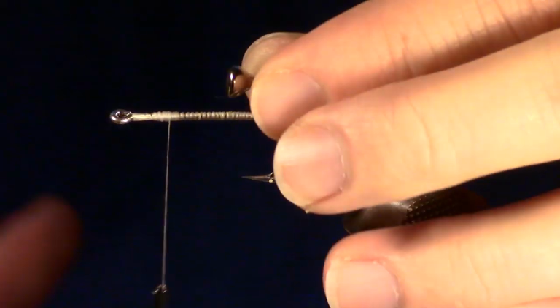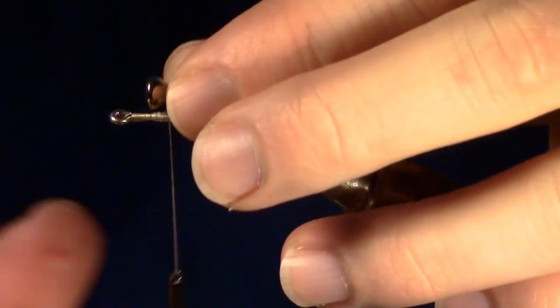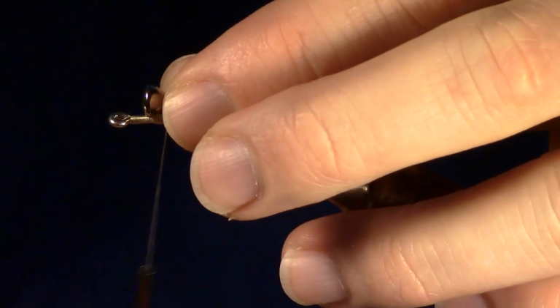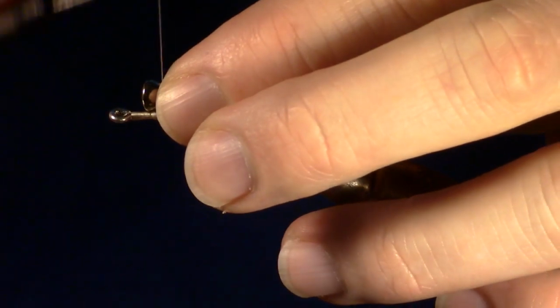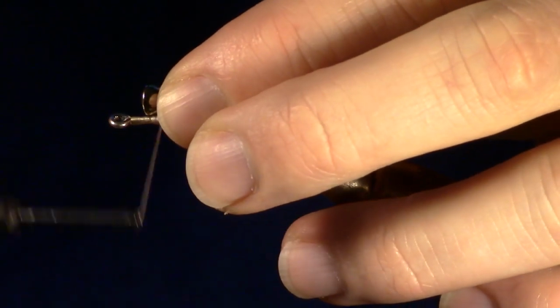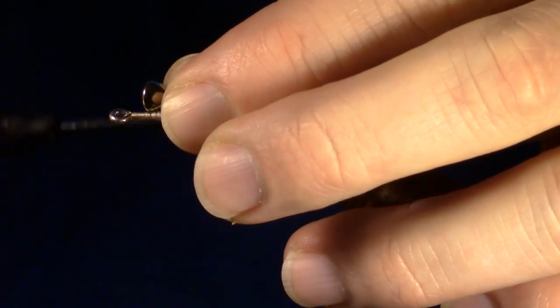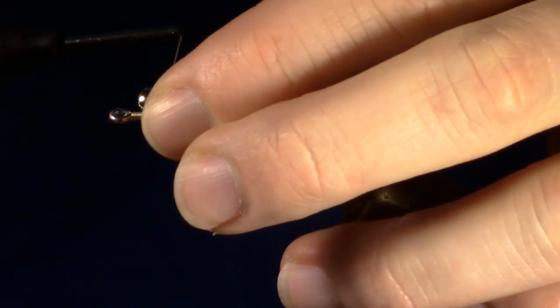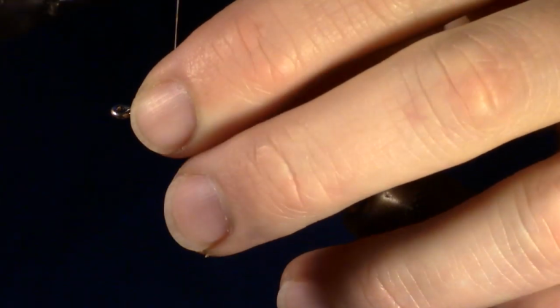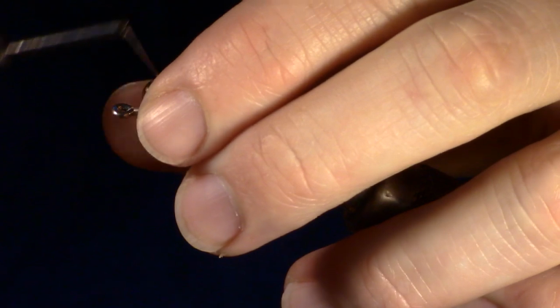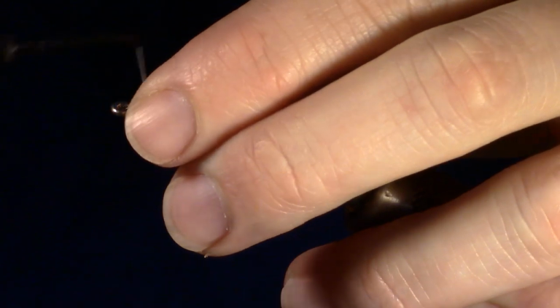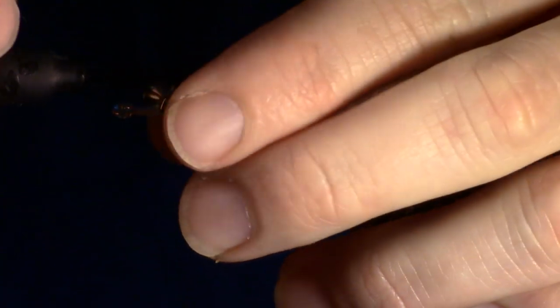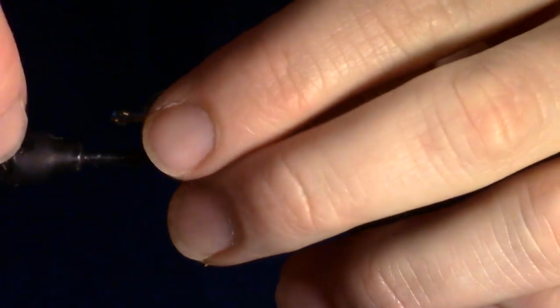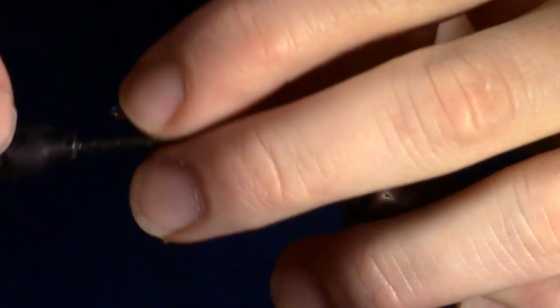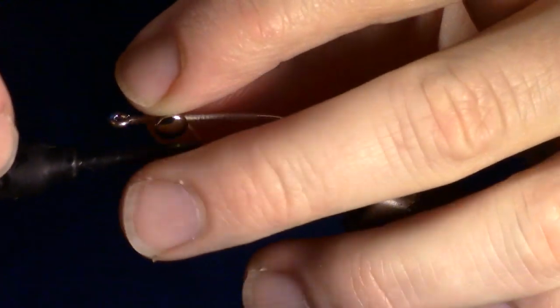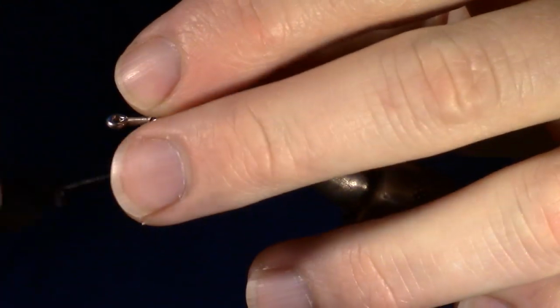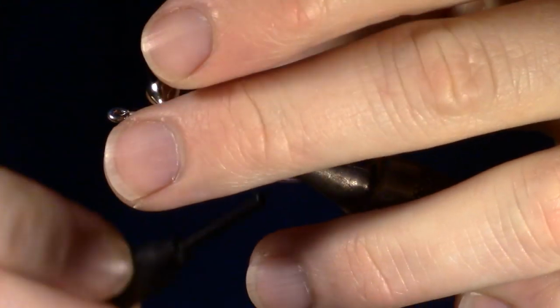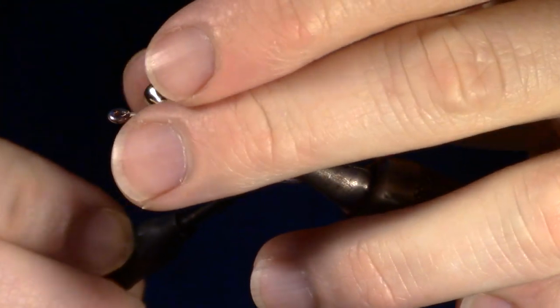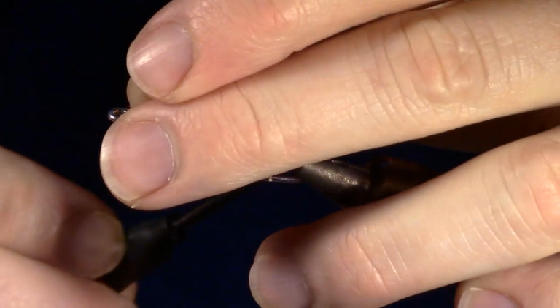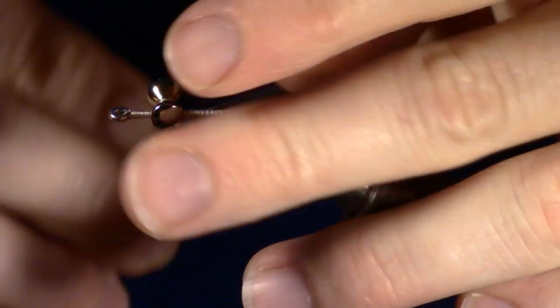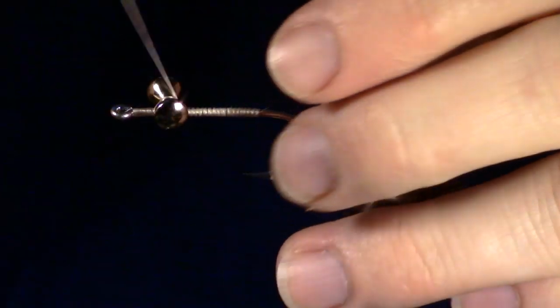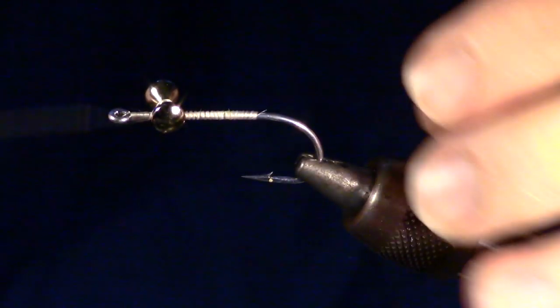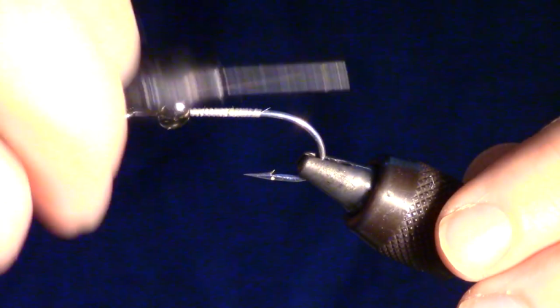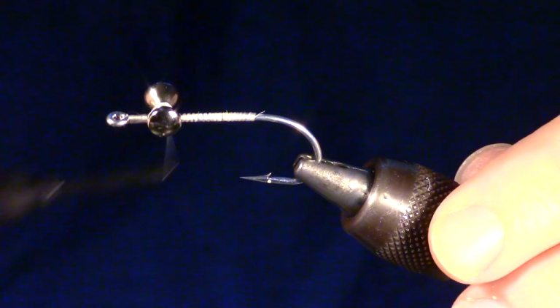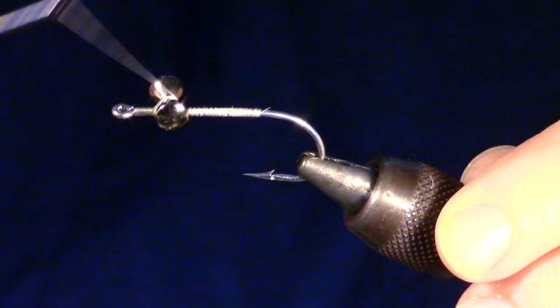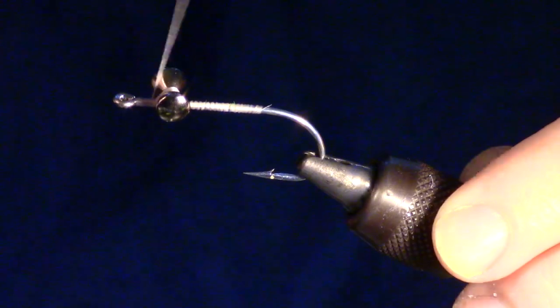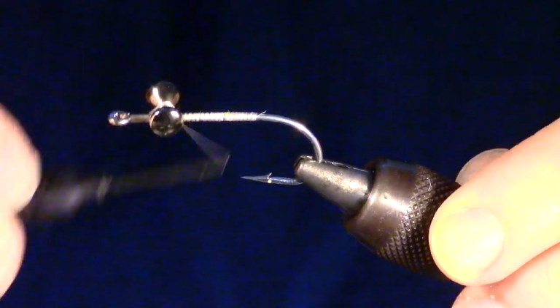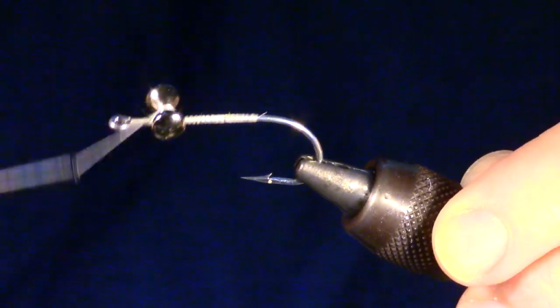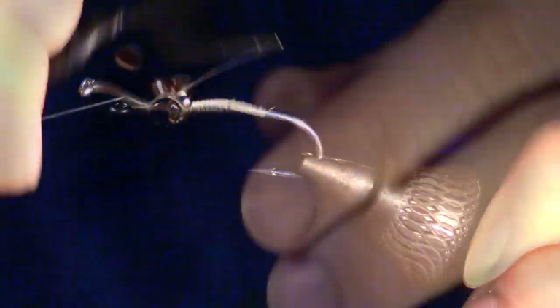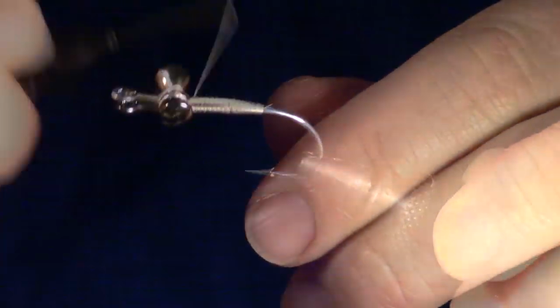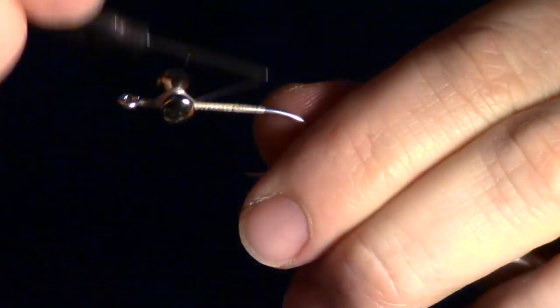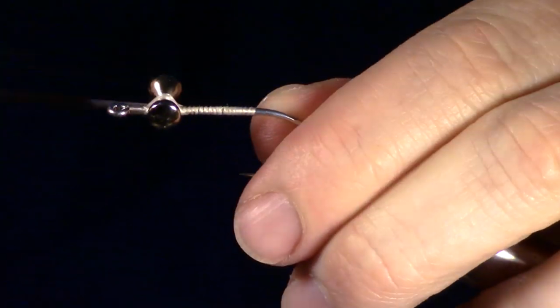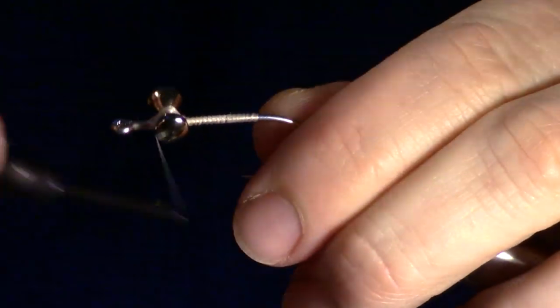Now tie in your dumbbell eyes. For more information on tying in dumbbell eyes, click the dumbbell link at the top of the video. Or, if you're on a mobile phone, the link will be in the description.